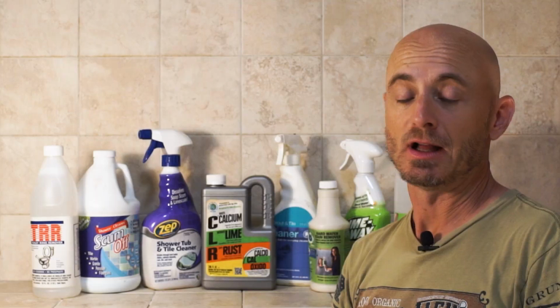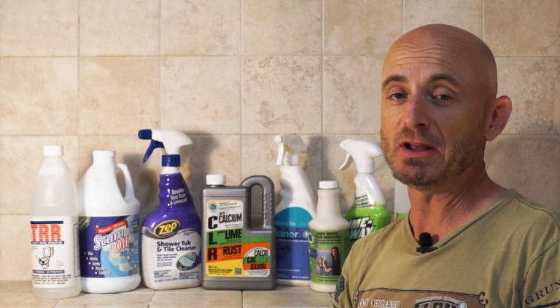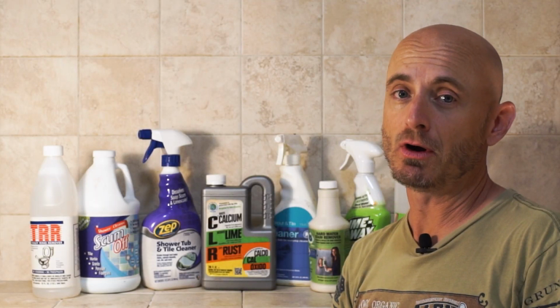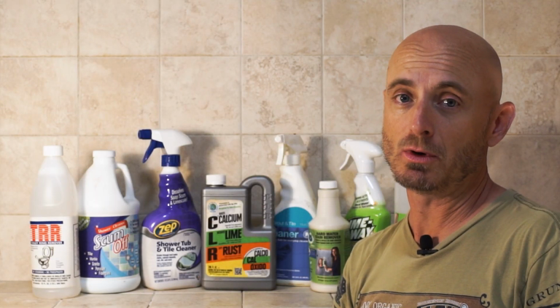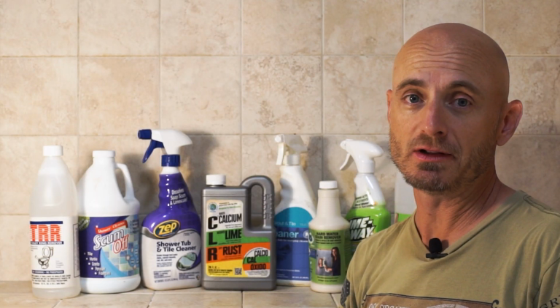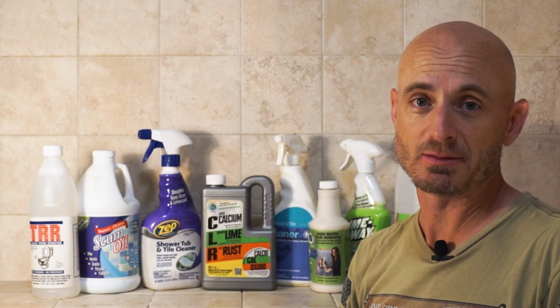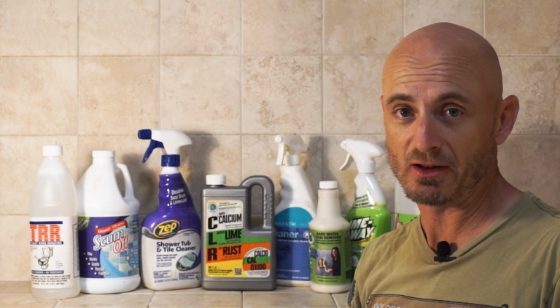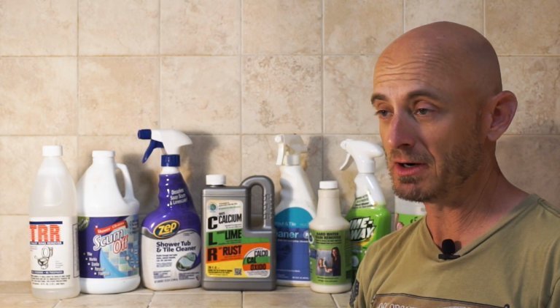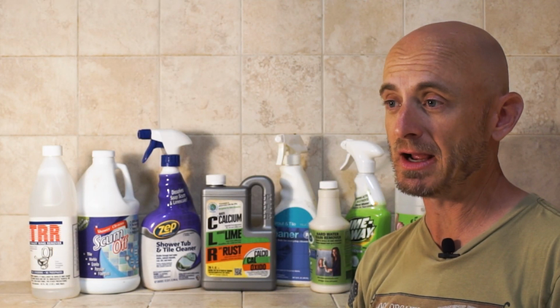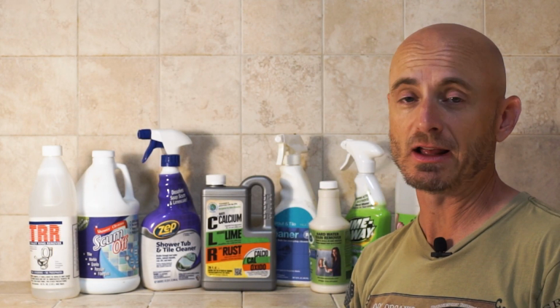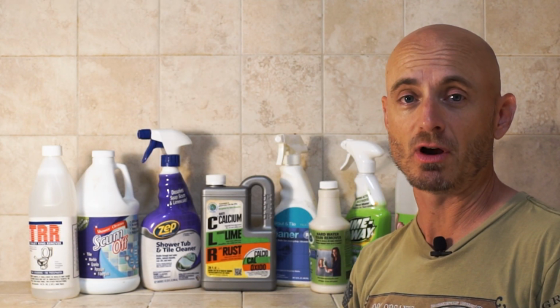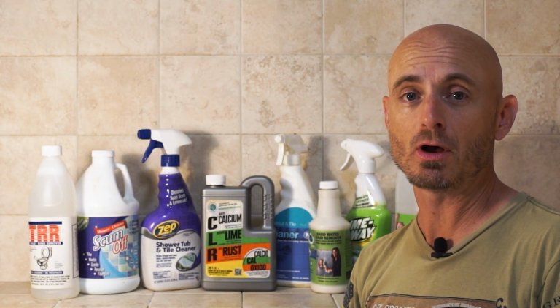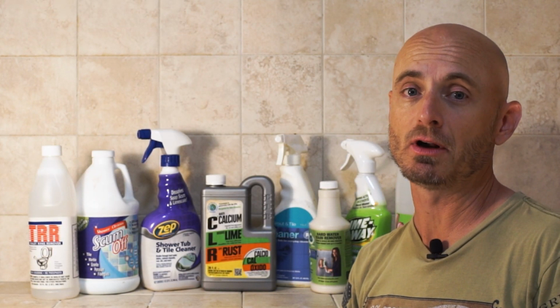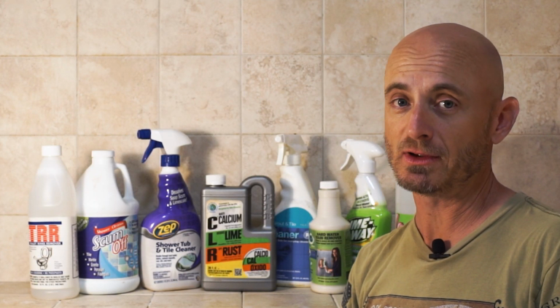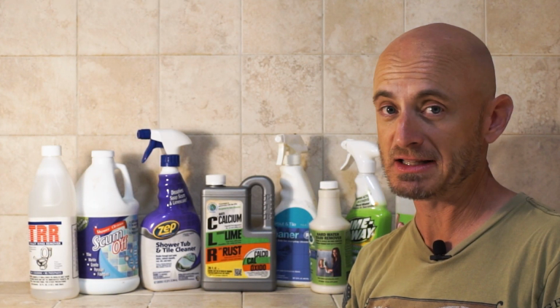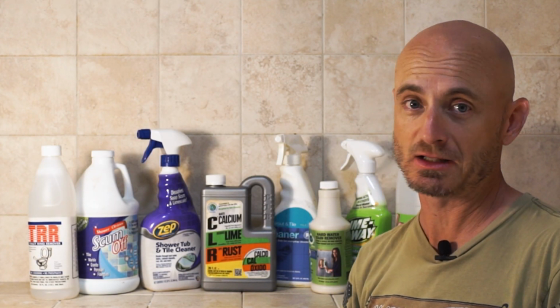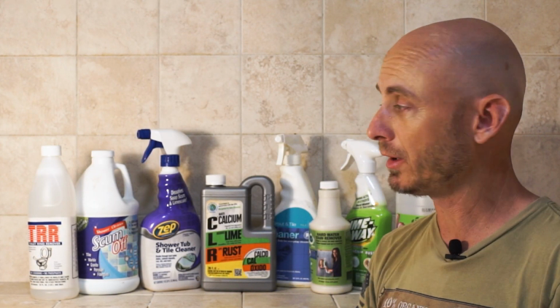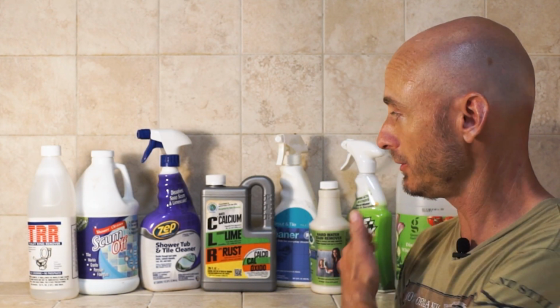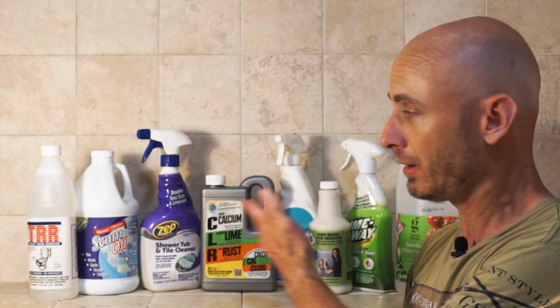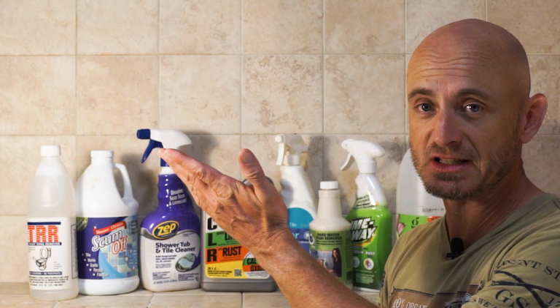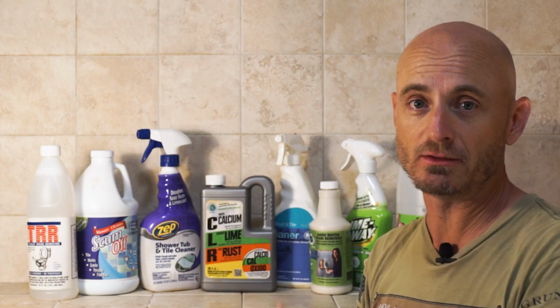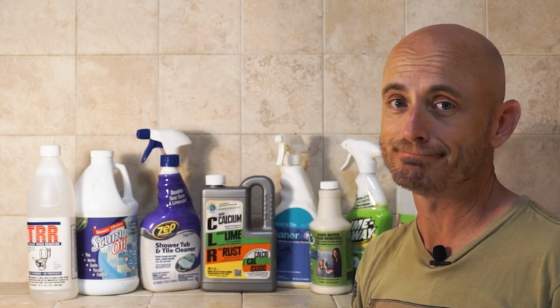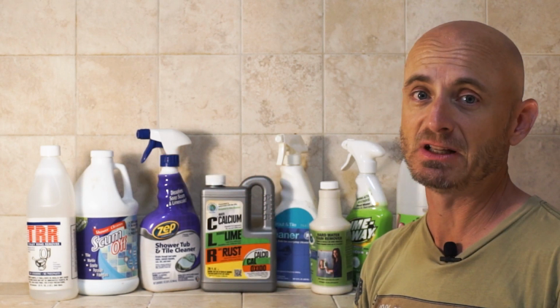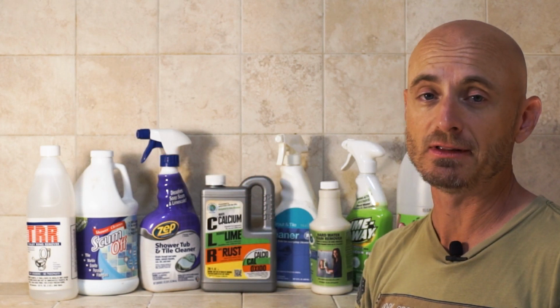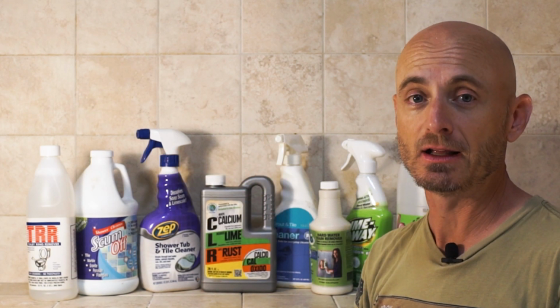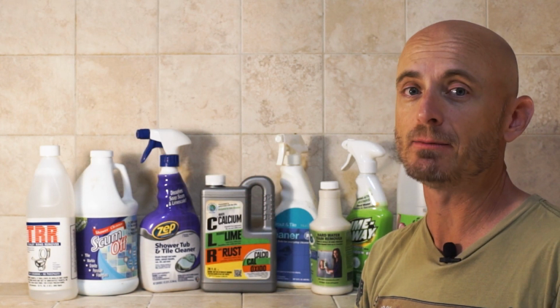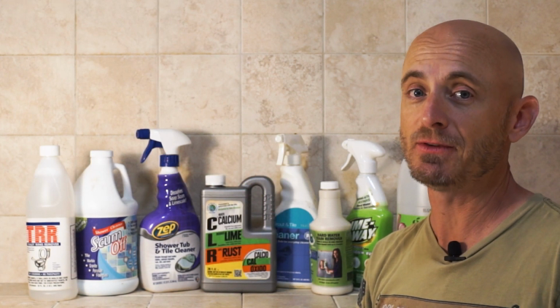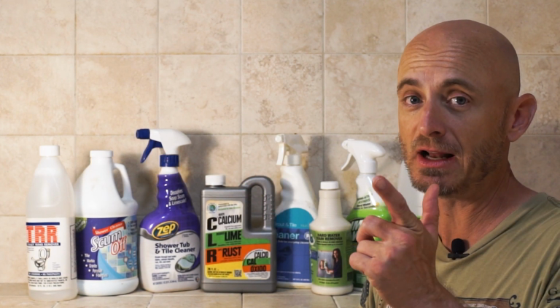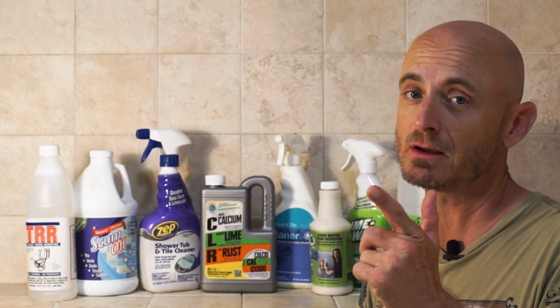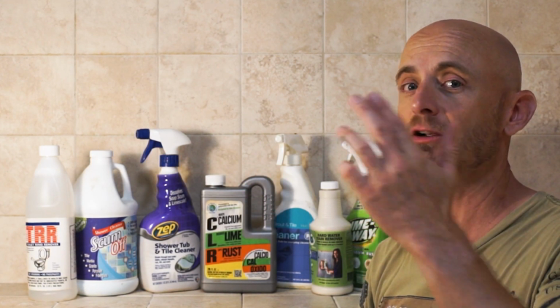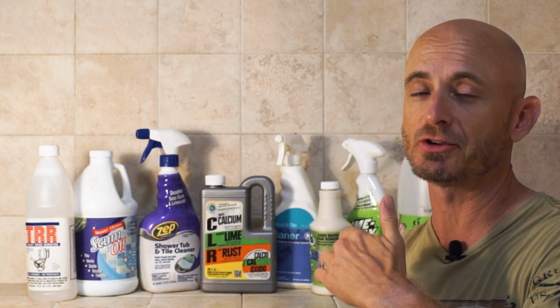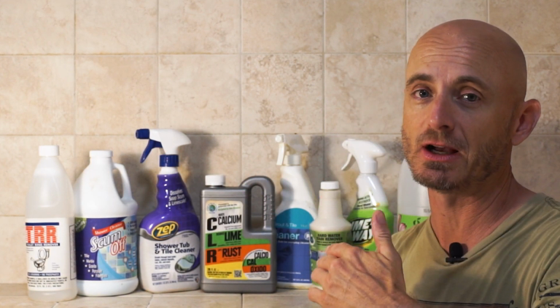I bet your hard water is just about as hard as mine. It's like scrubbing concrete off a glass — it doesn't work. I tried all this stuff, didn't do a thing. I figured it out though. Stick around, I'll show you how.